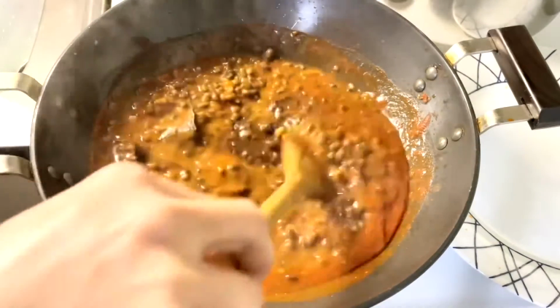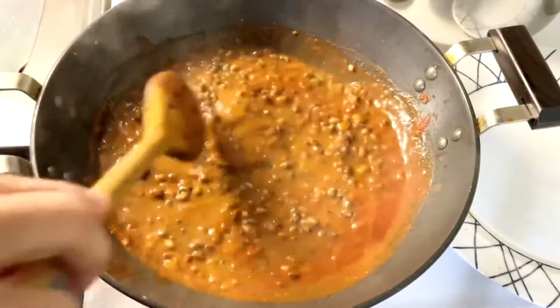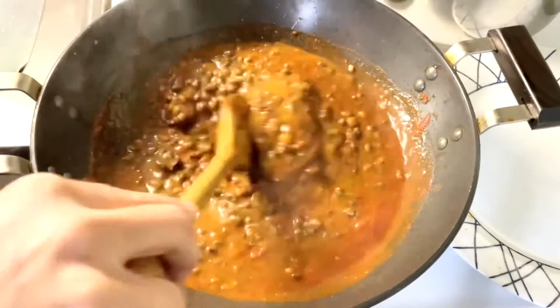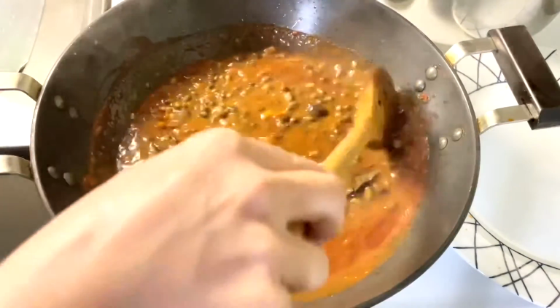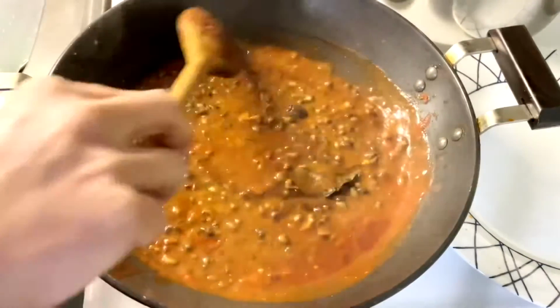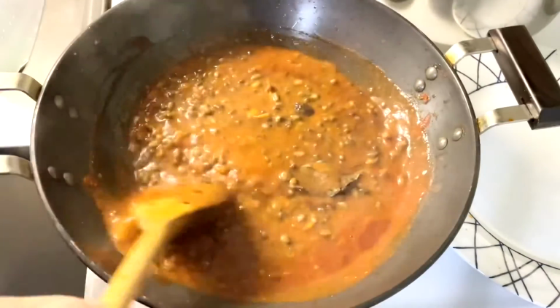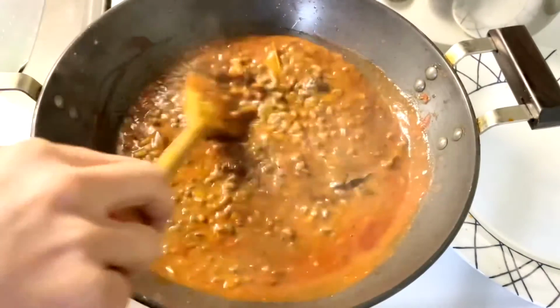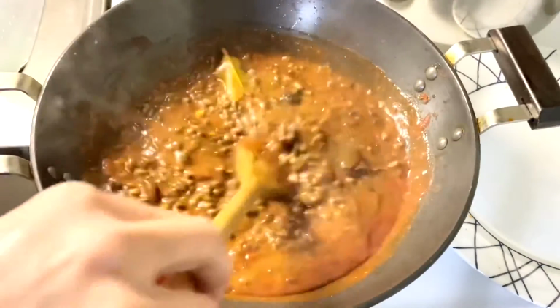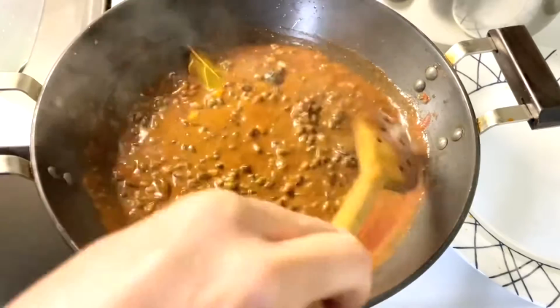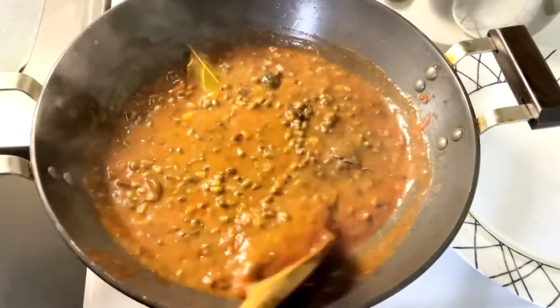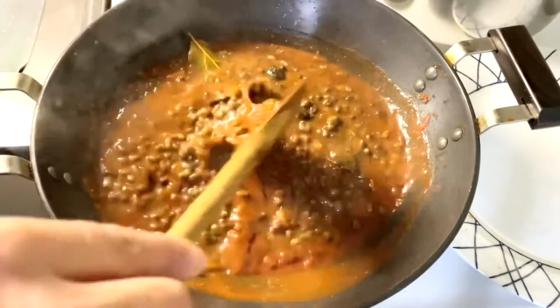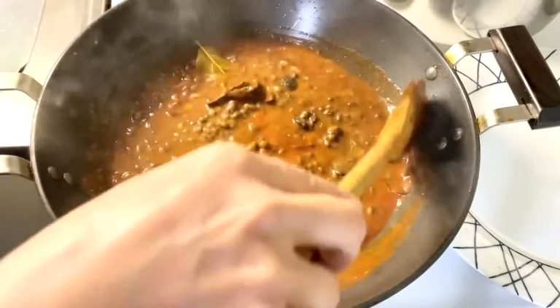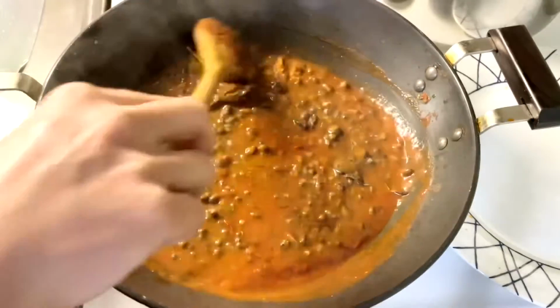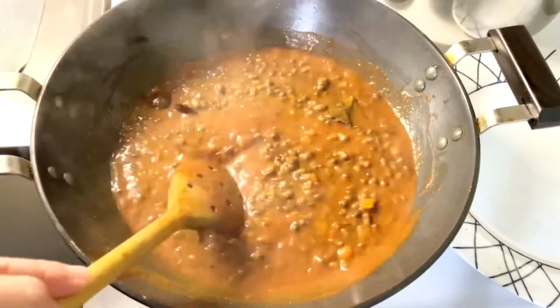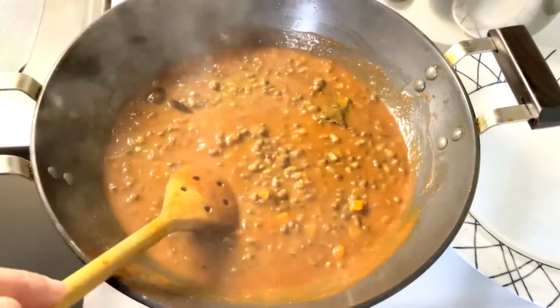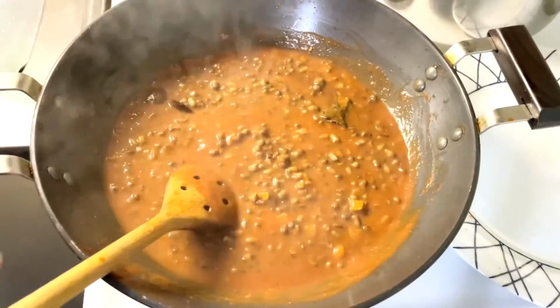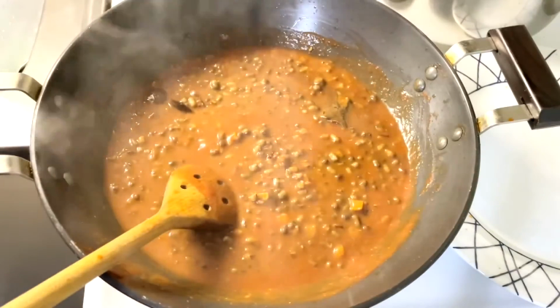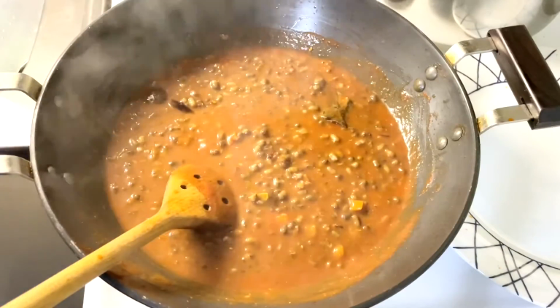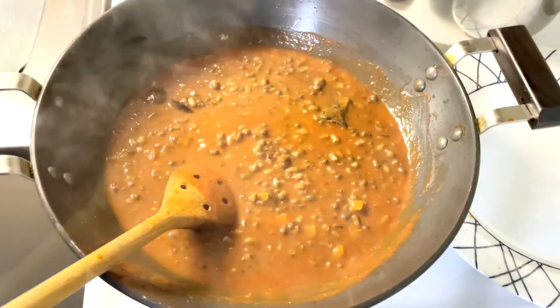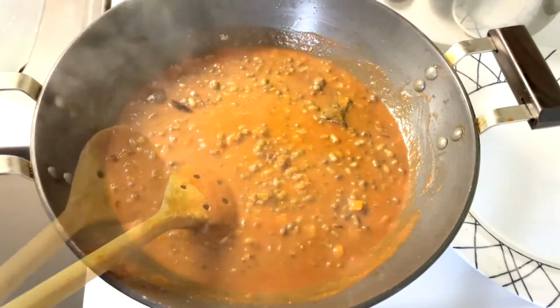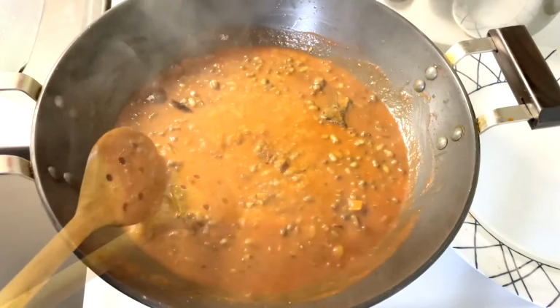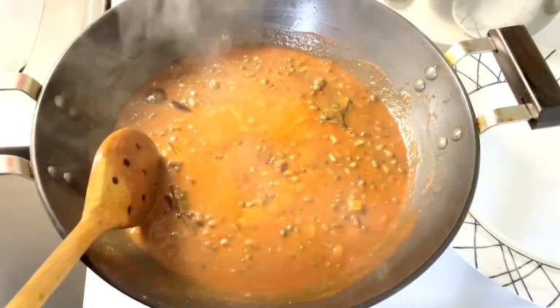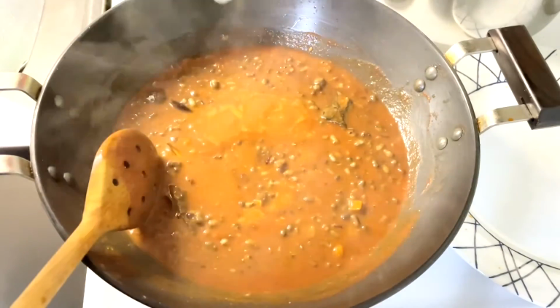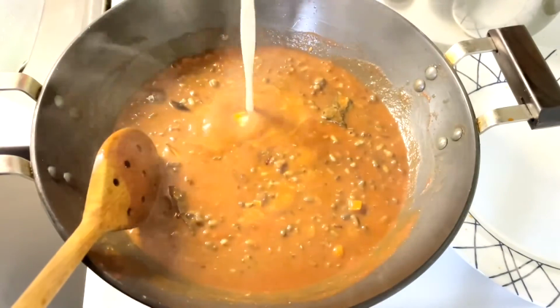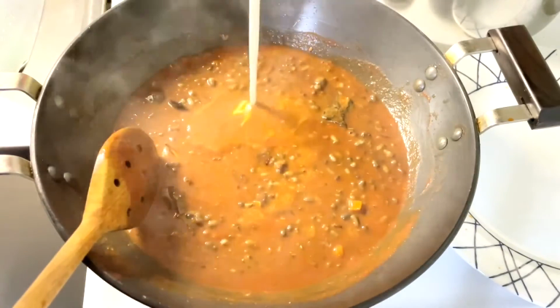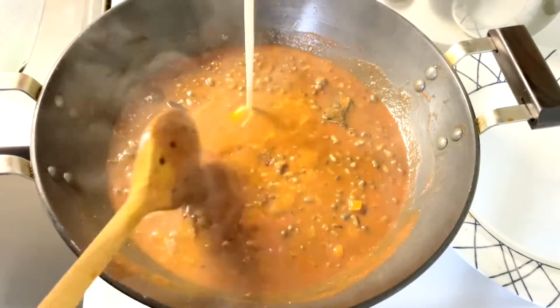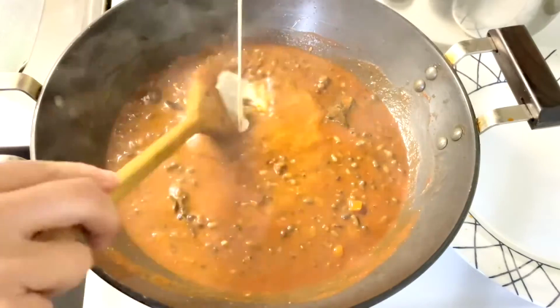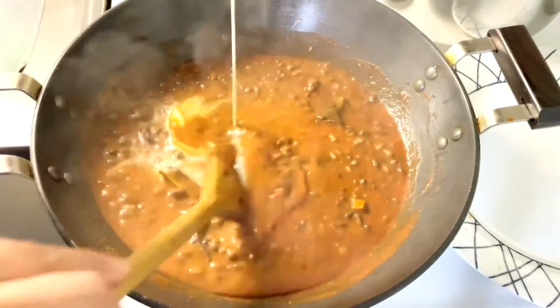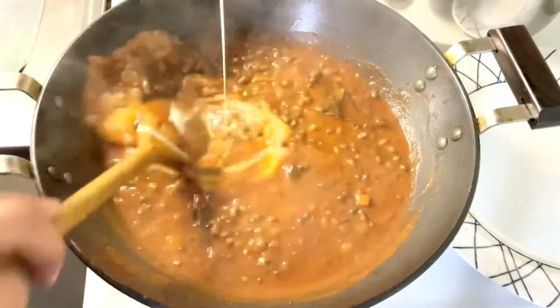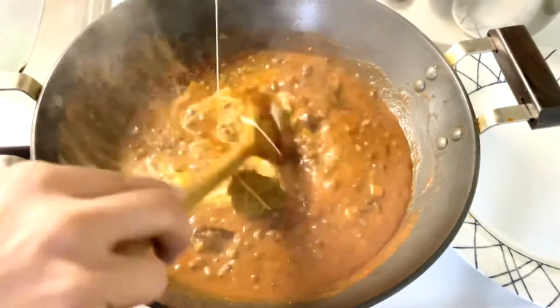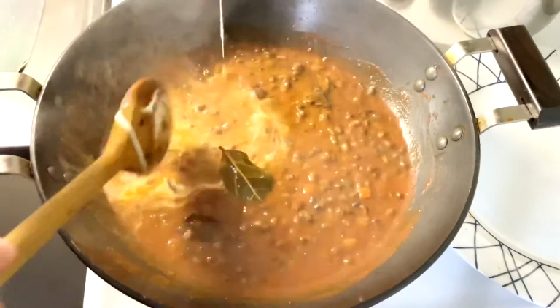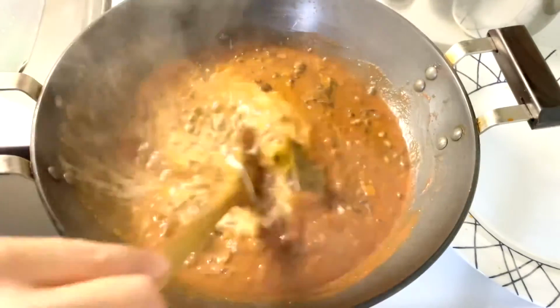Once it starts boiling, we are going to add fresh cream. Mix it well, keep stirring.